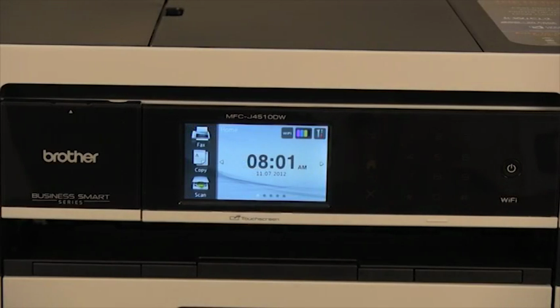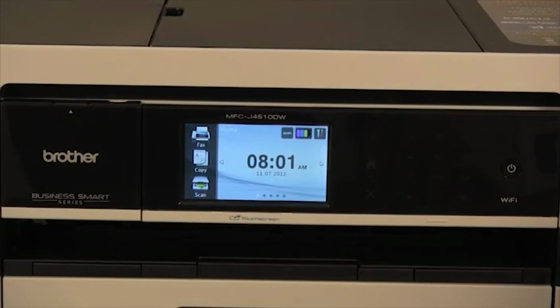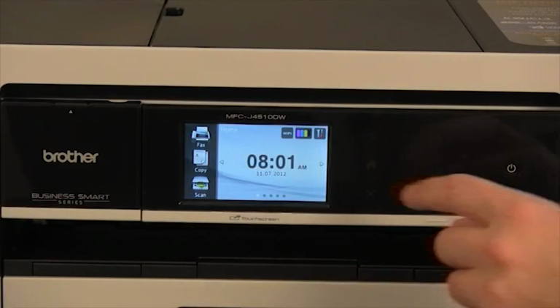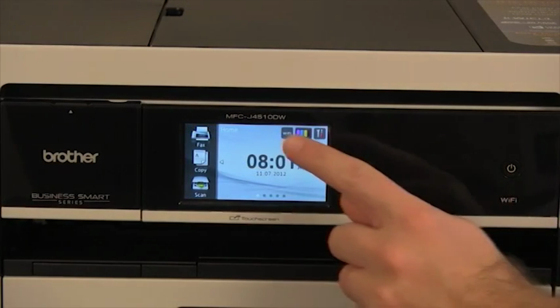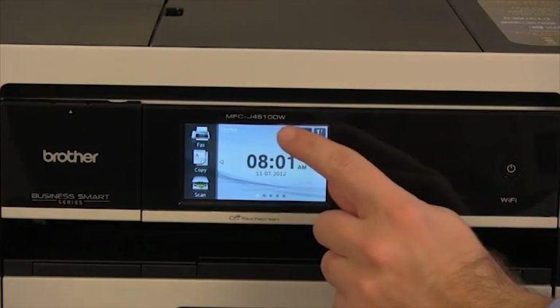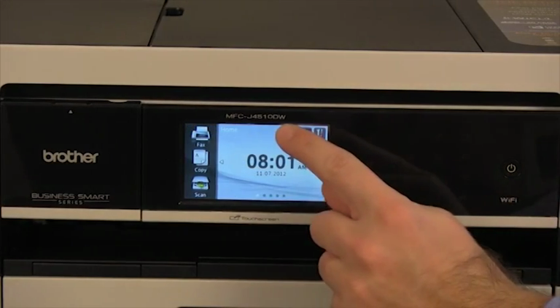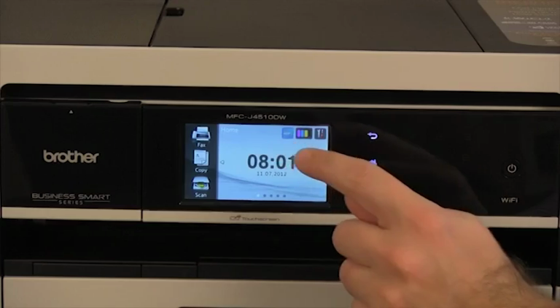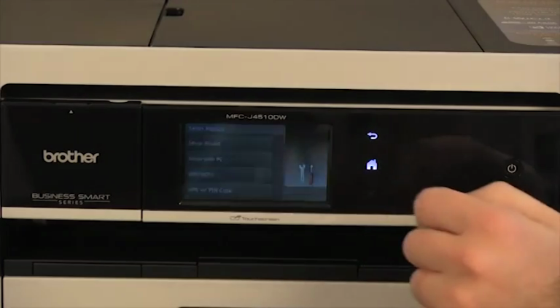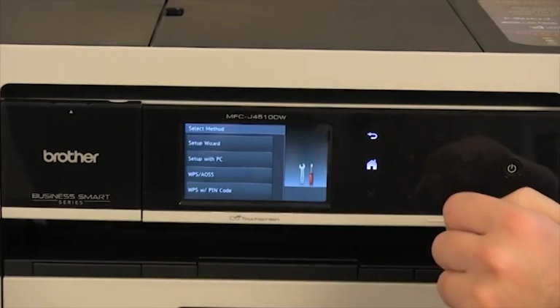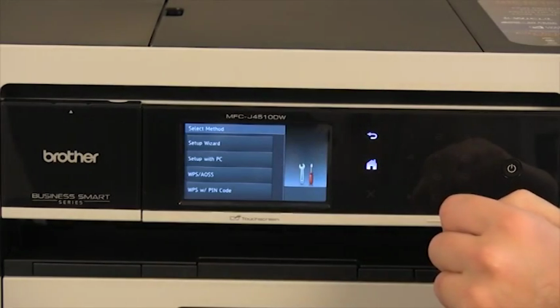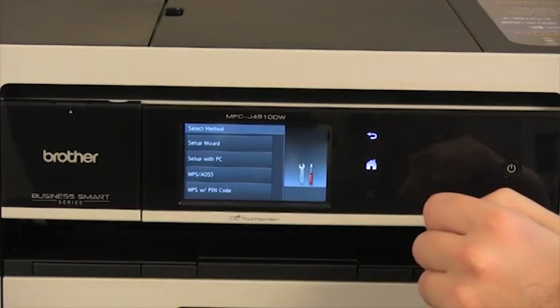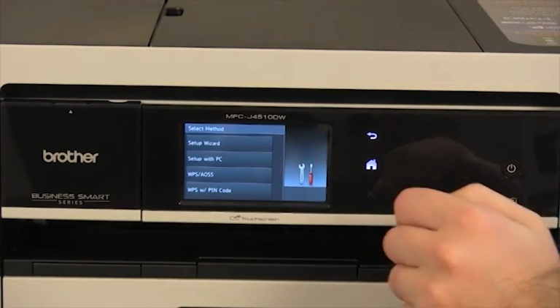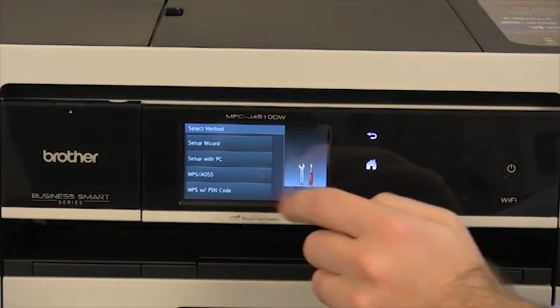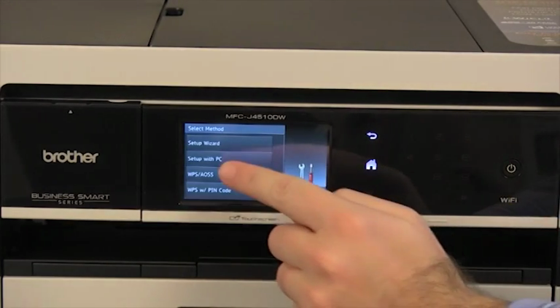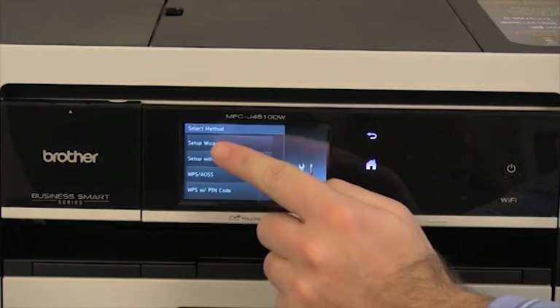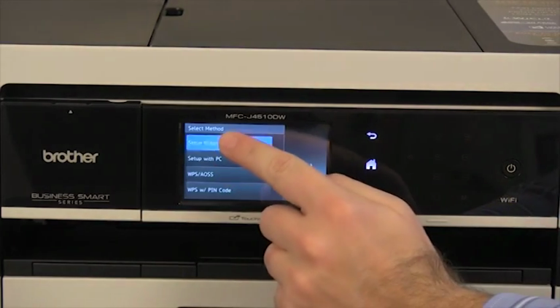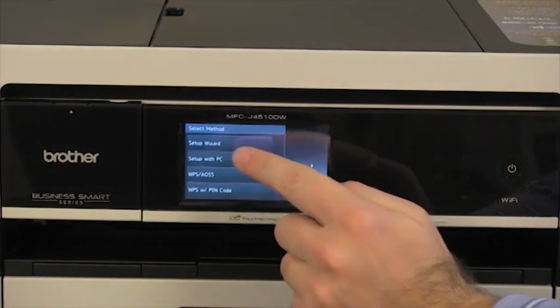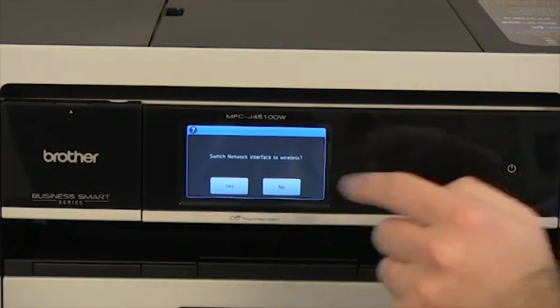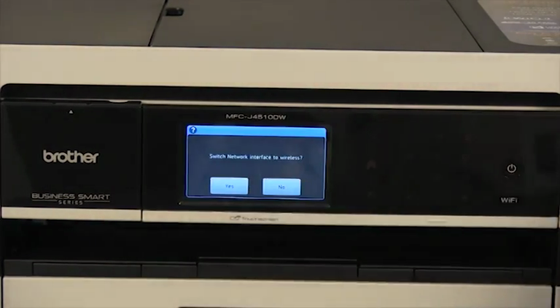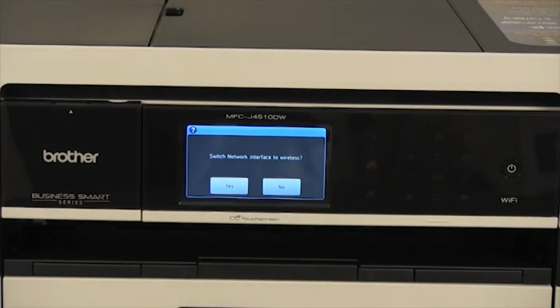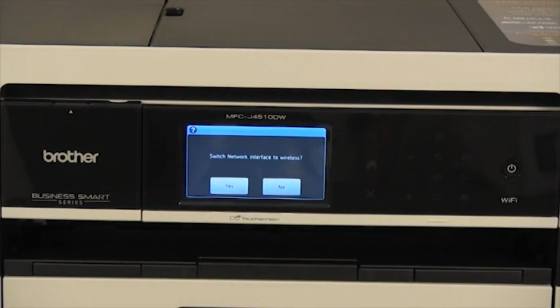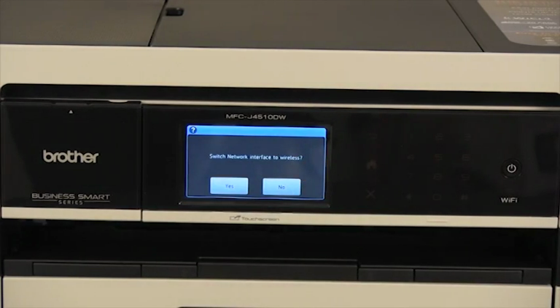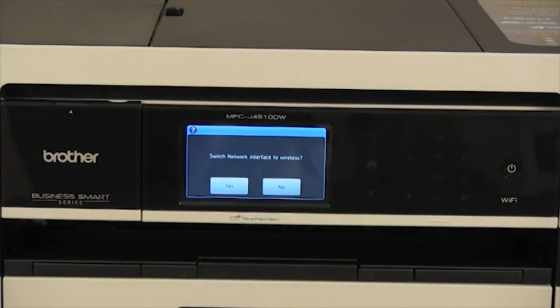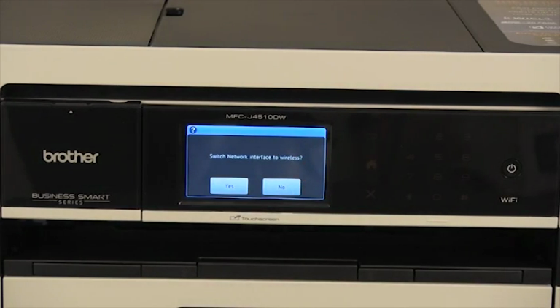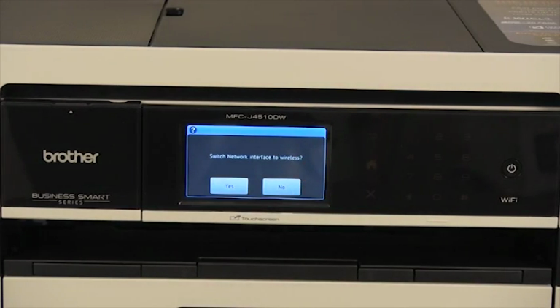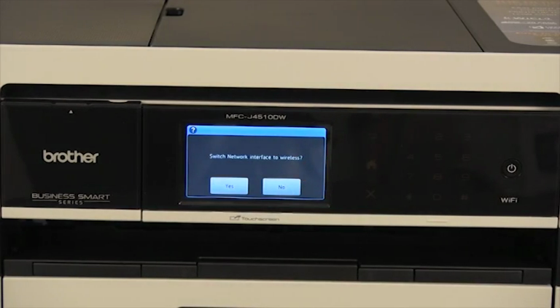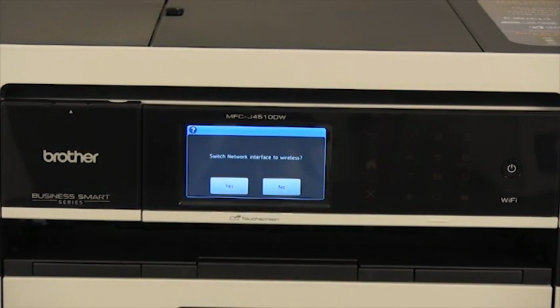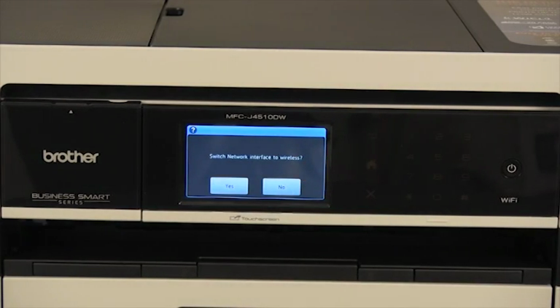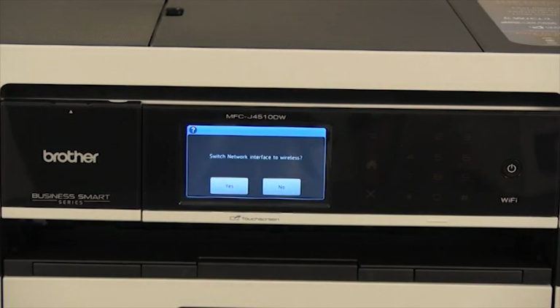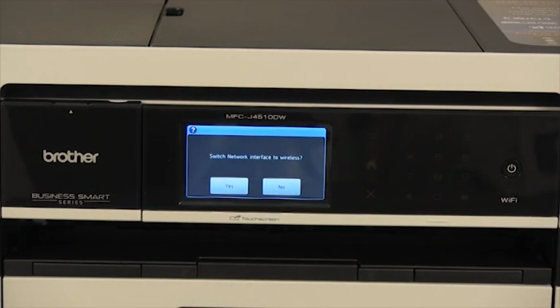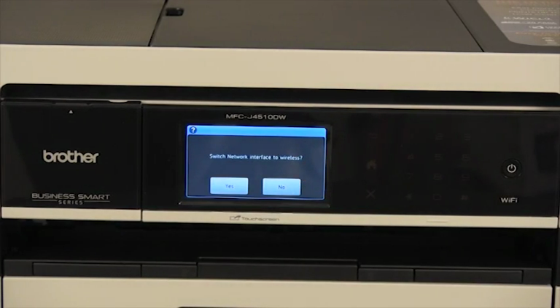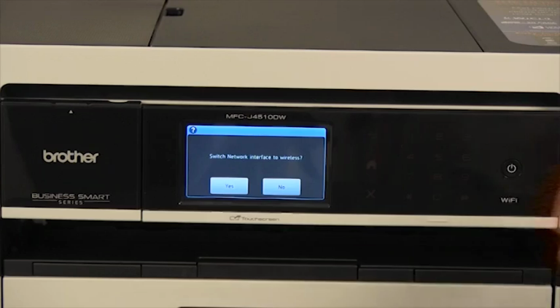The network card has been reset. To configure the wireless, press the Wi-Fi button on the LCD screen. Then press Setup Wizard. When "Switch network interface to wireless" is displayed, press Yes.